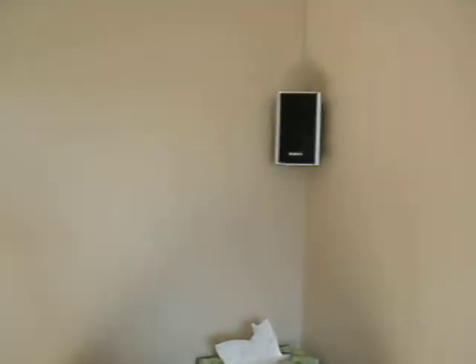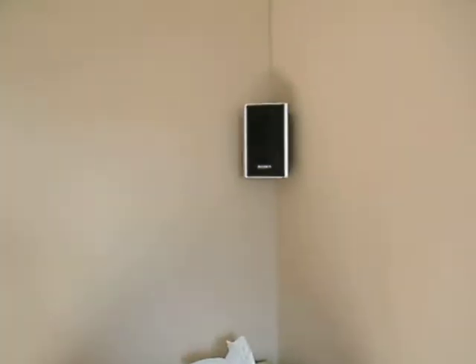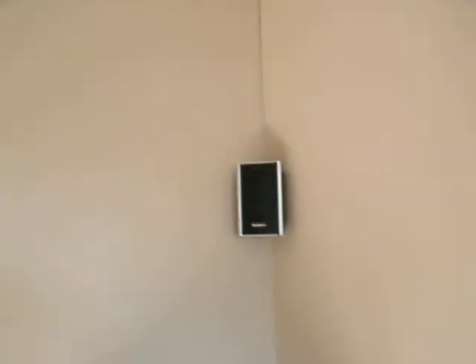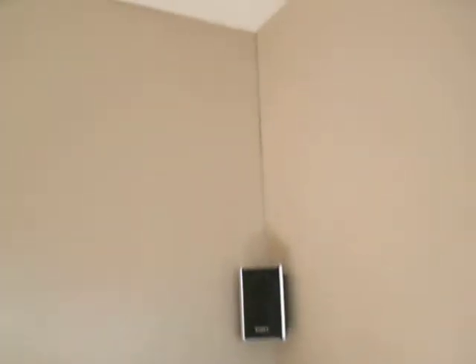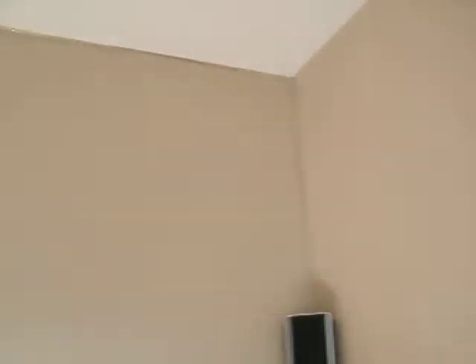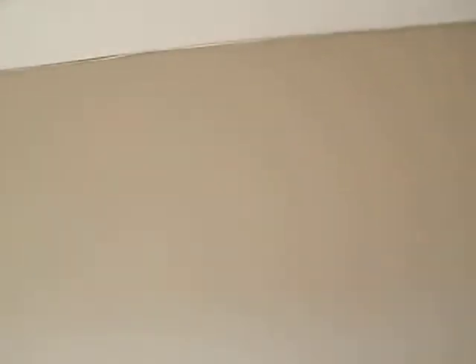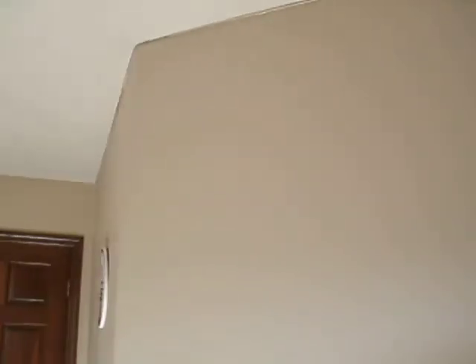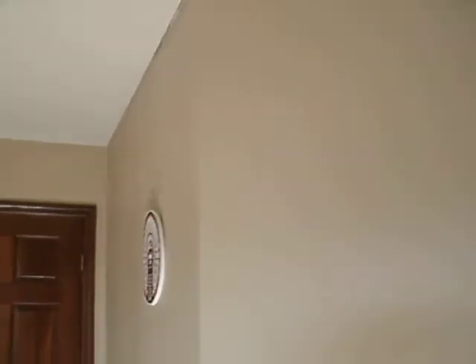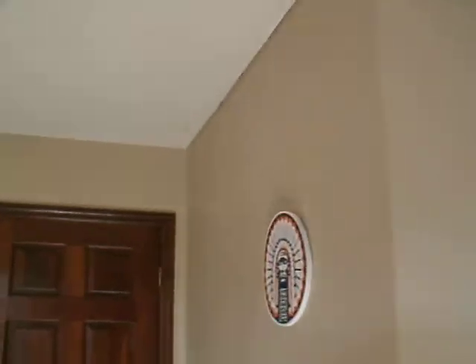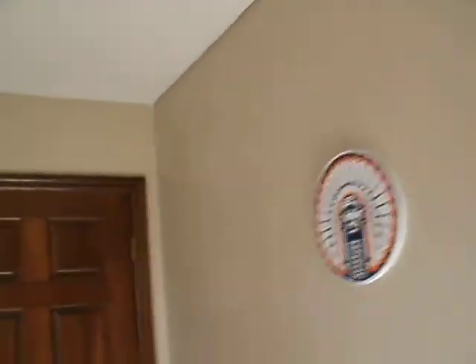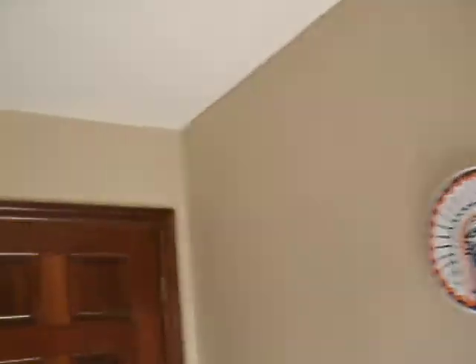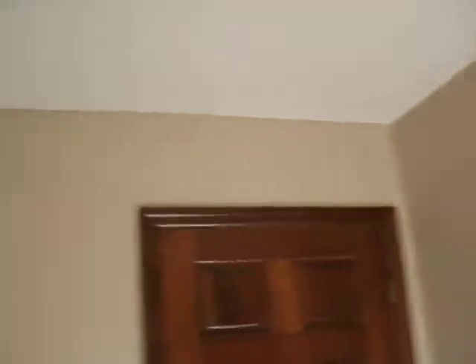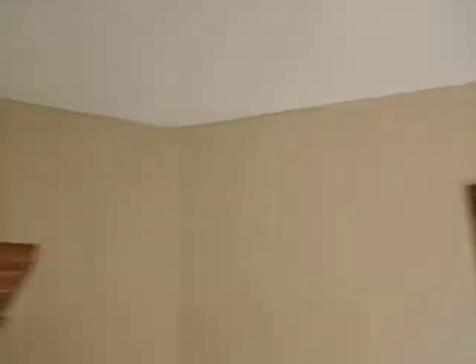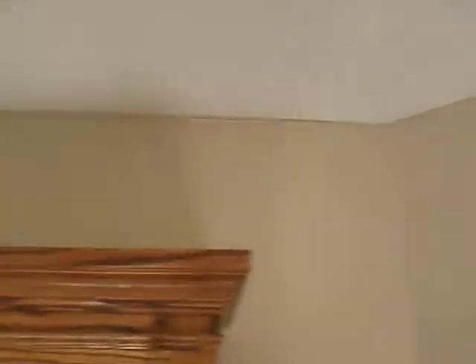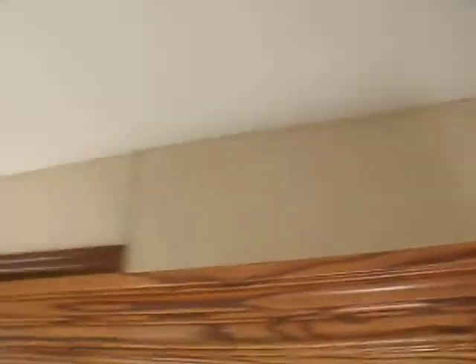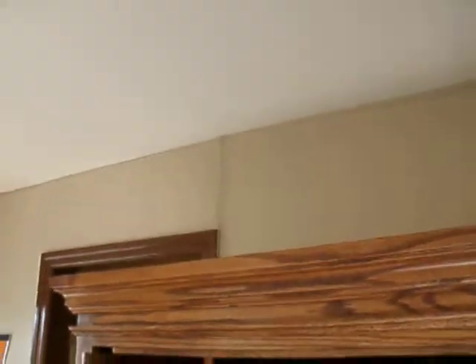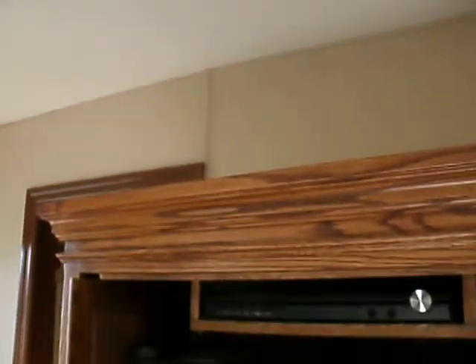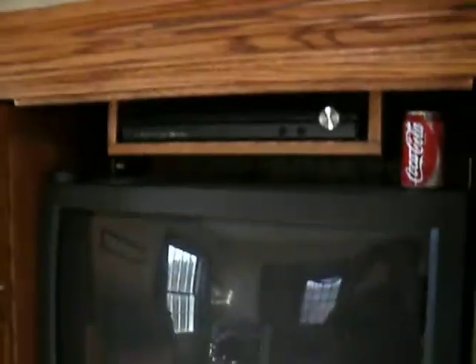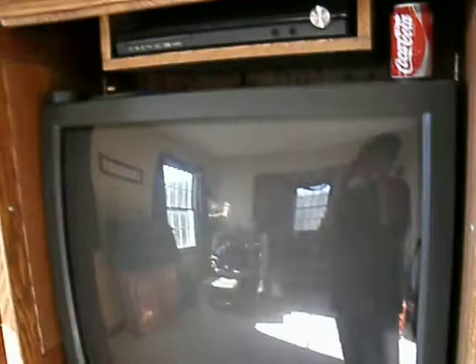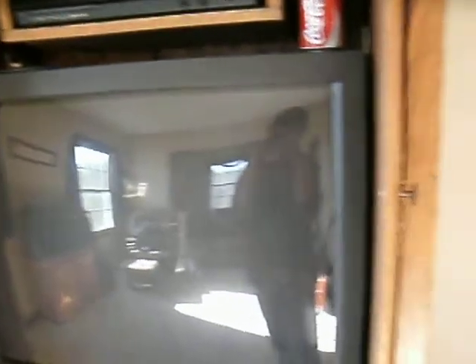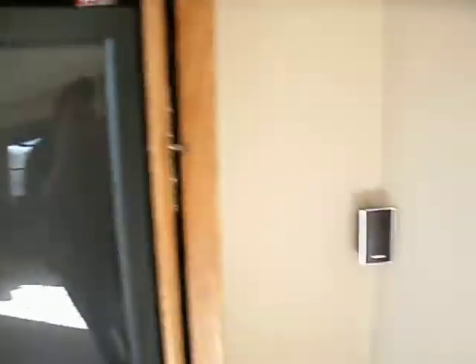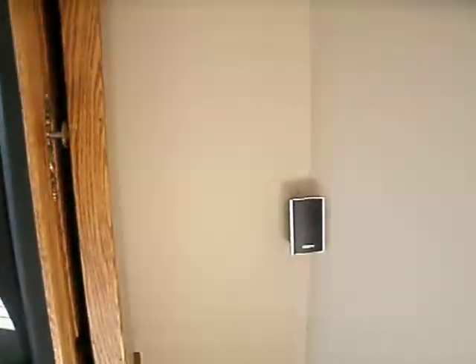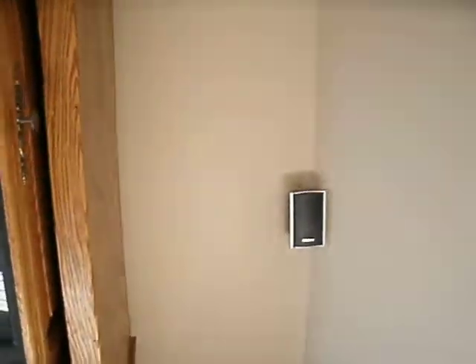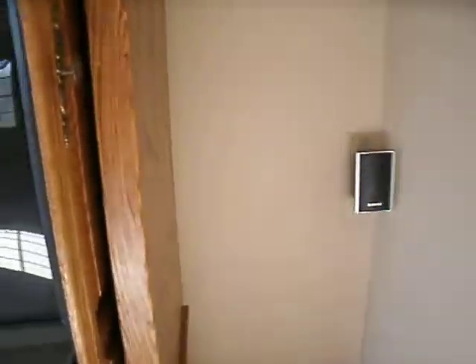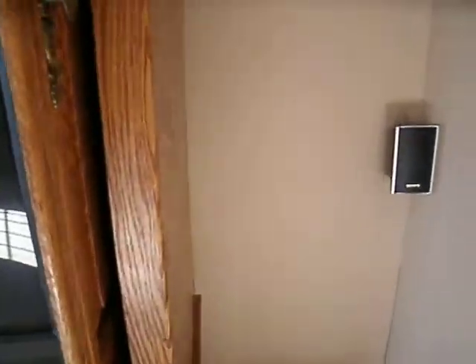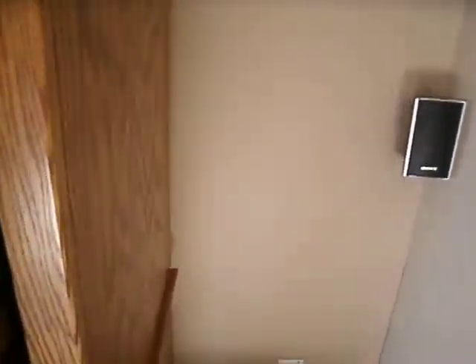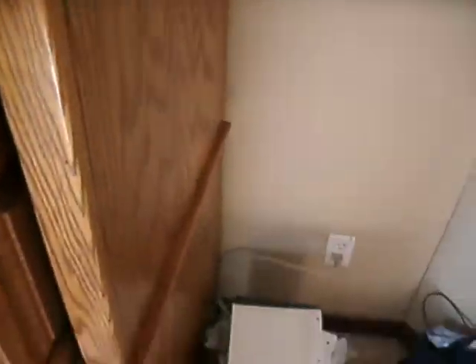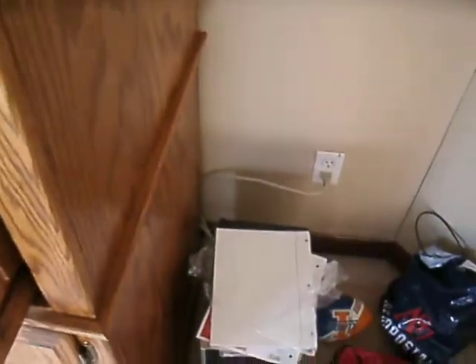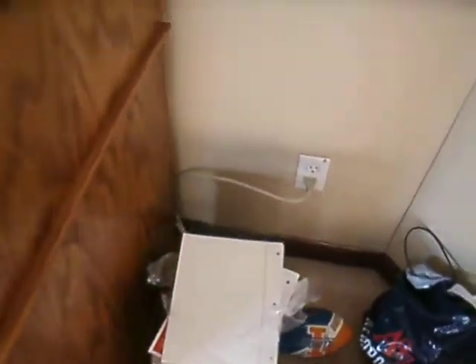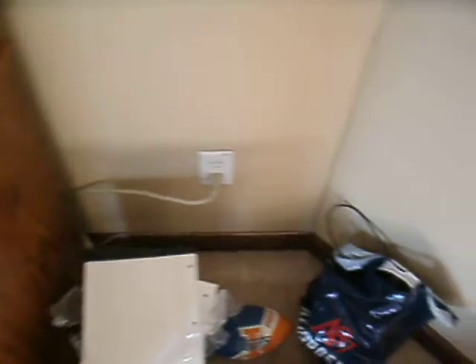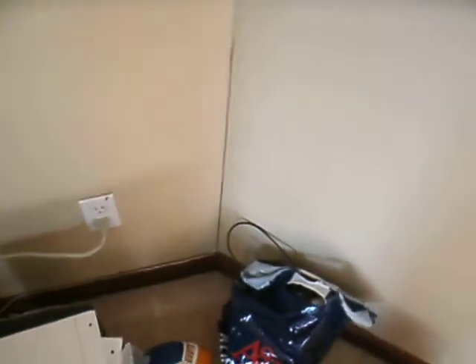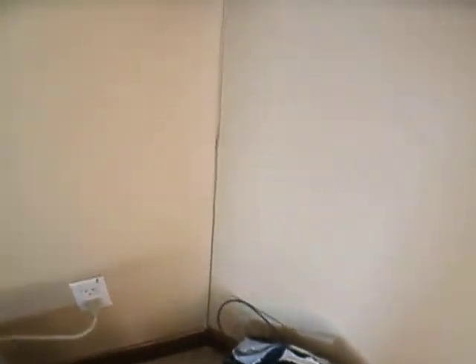Same one with this one — goes up the wall, crease, over there, down there, and then into the TV. The front speakers — I have them go down here, and then up.